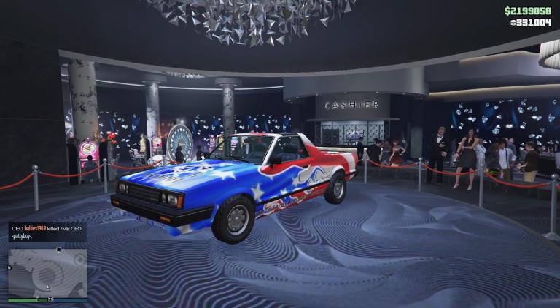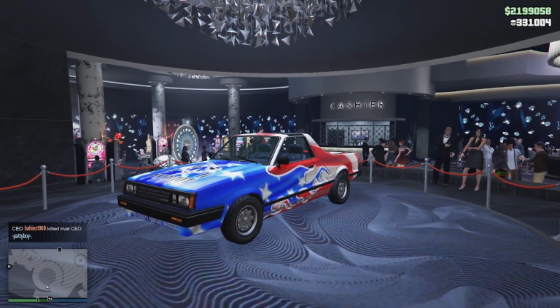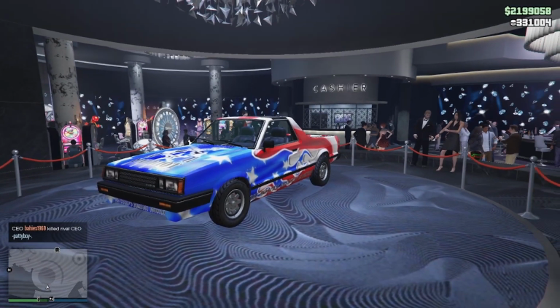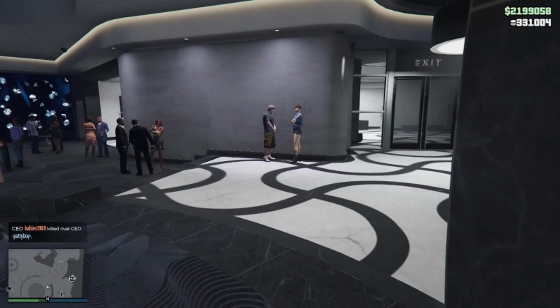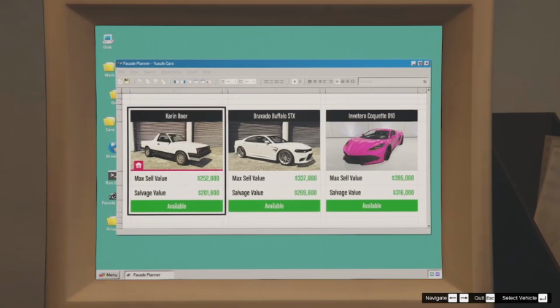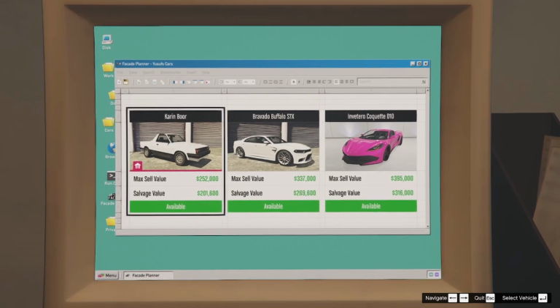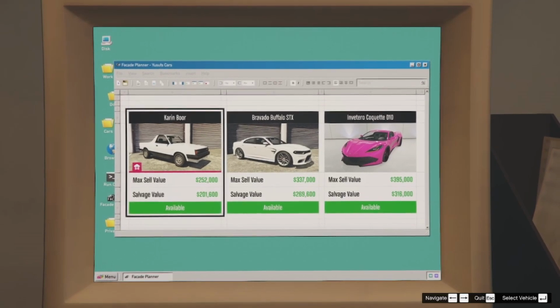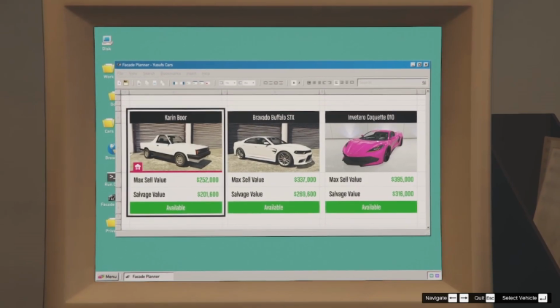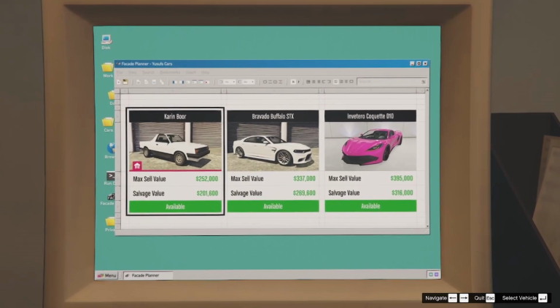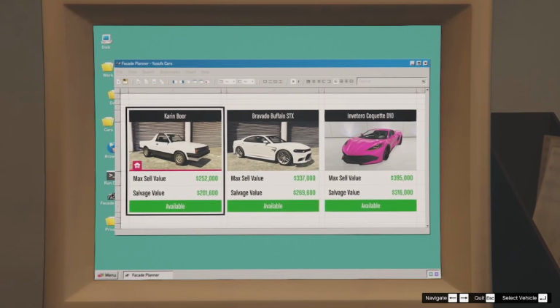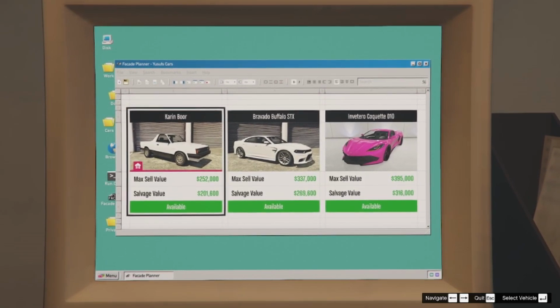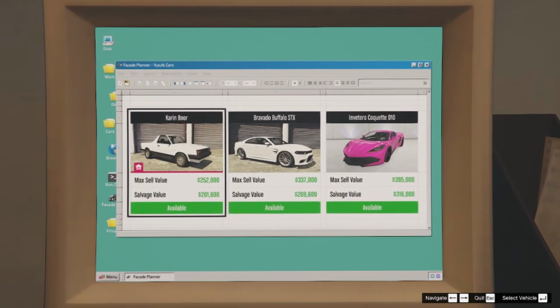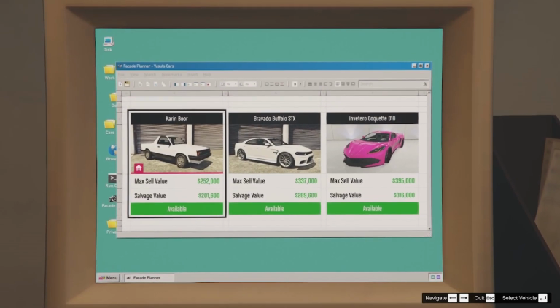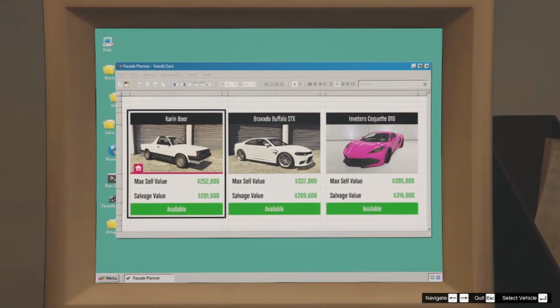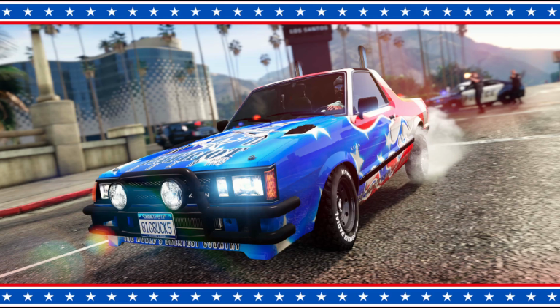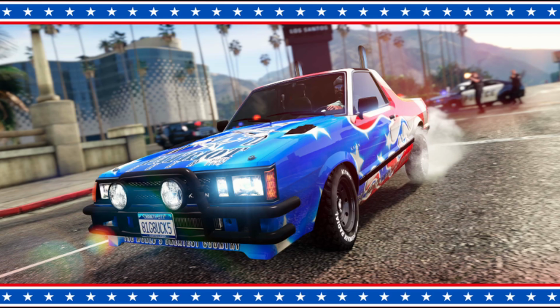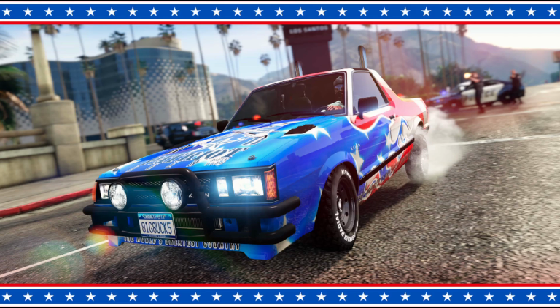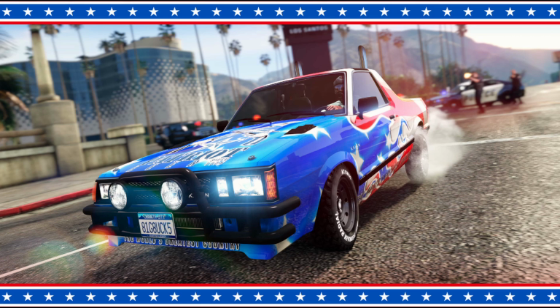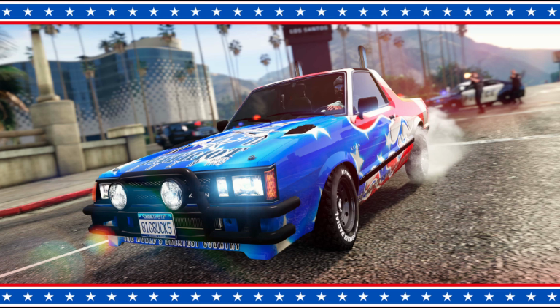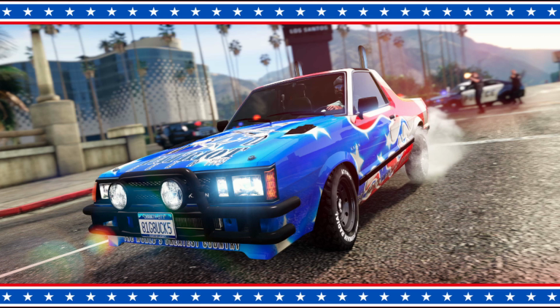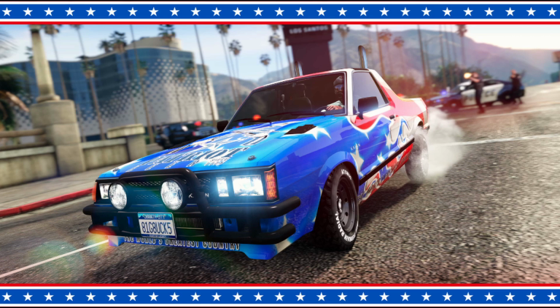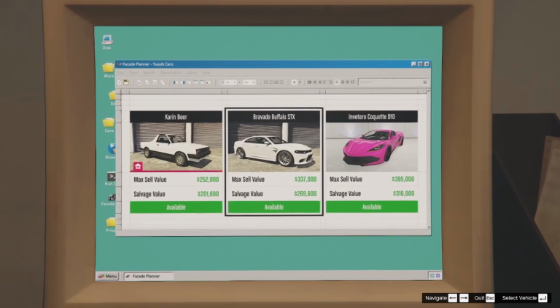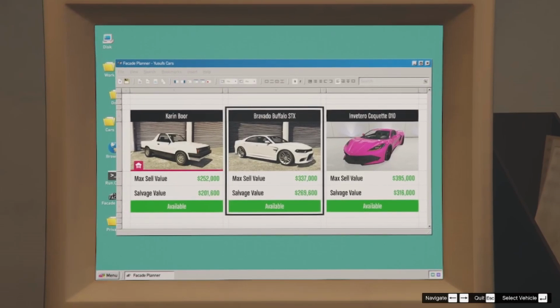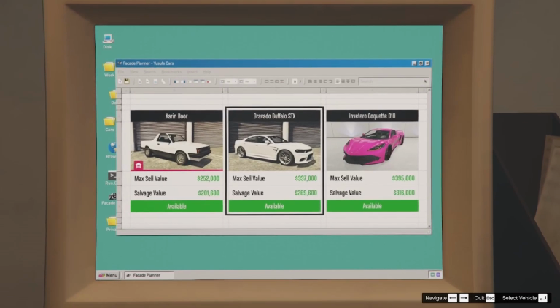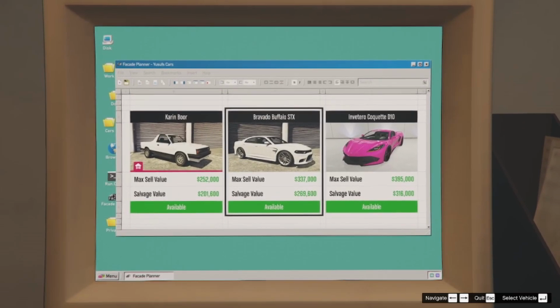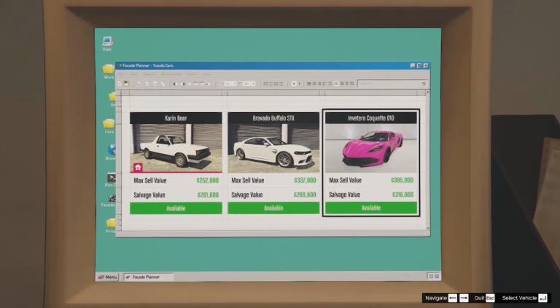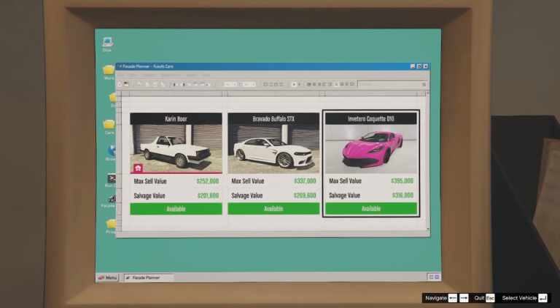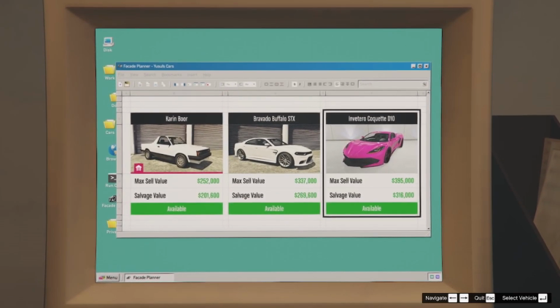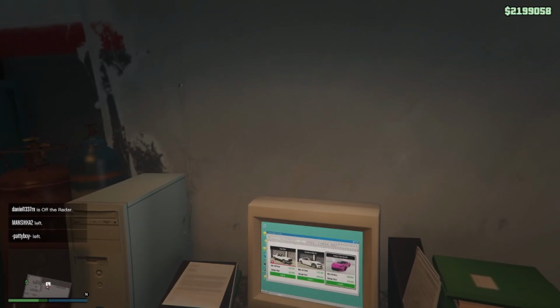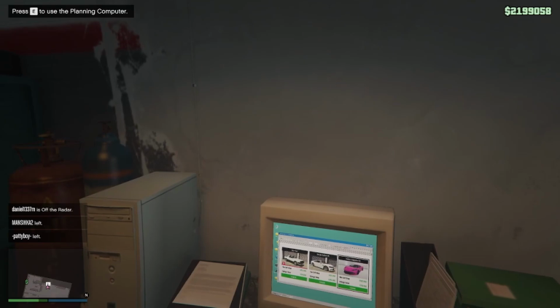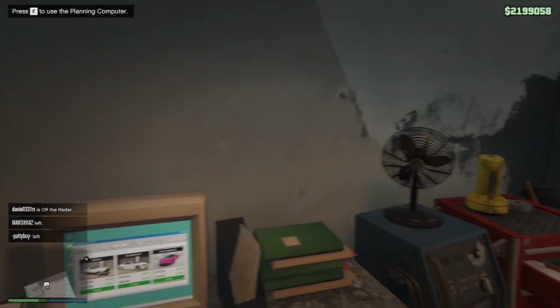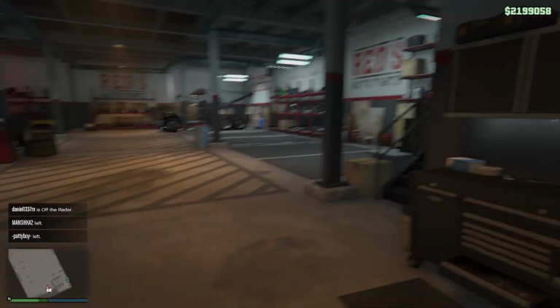Over at the Casino this week, we have the Karin Boor on the podium. But if you take a look in your Salvage Yard, the Karin Boor is the vehicle for the podium robbery, which you can steal and keep for yourself. There's also a Bravado Buffalo STX and a Grotti Visione D10, and they give you good money so they're worth doing.